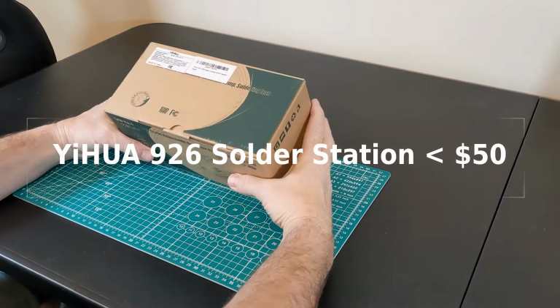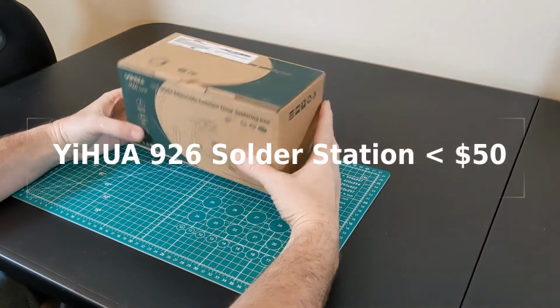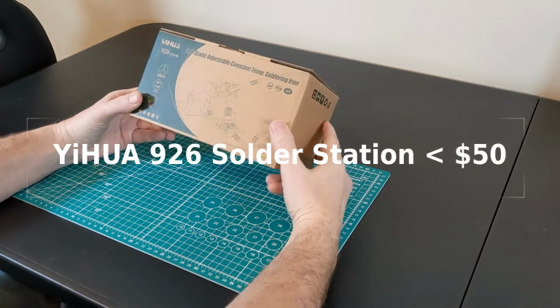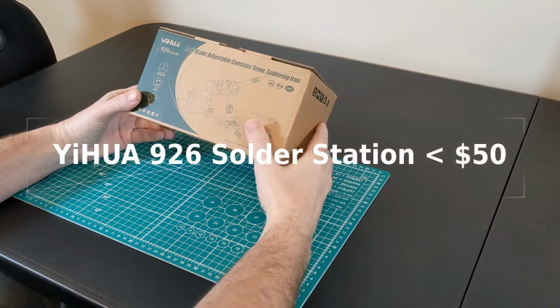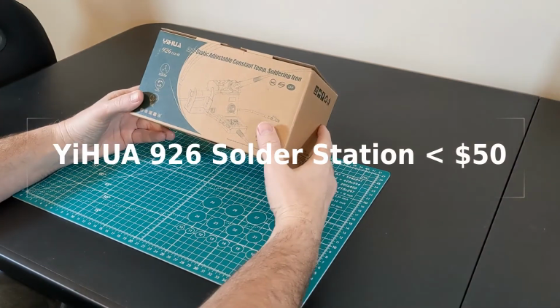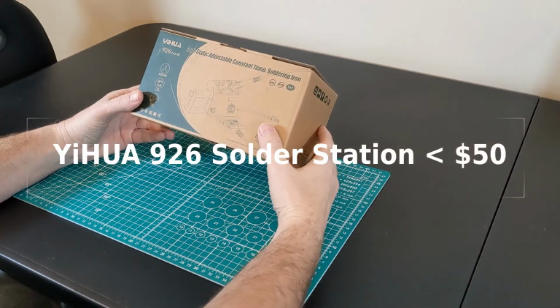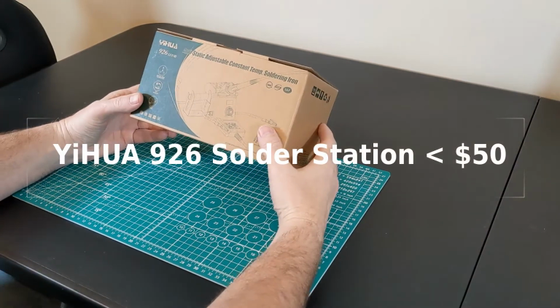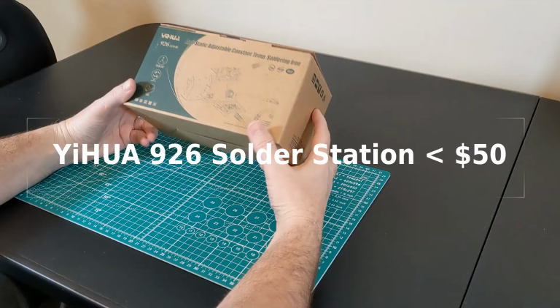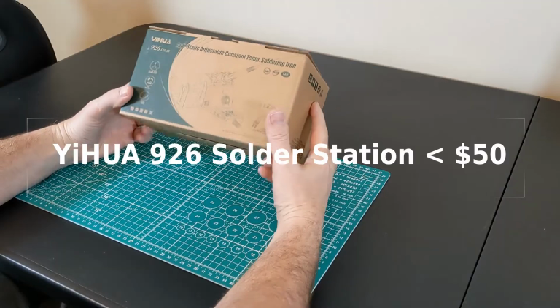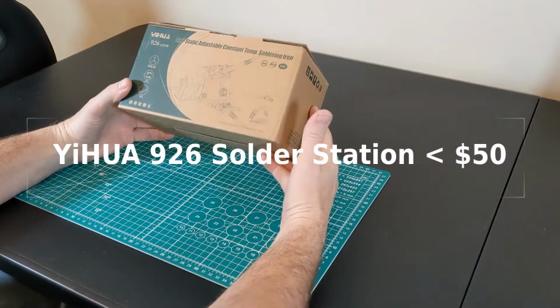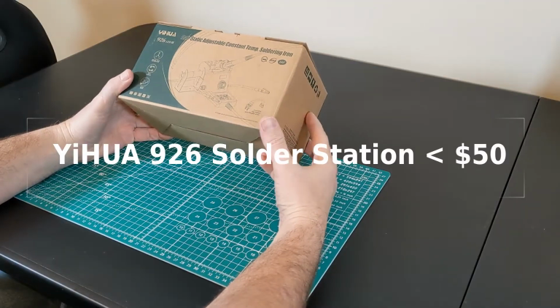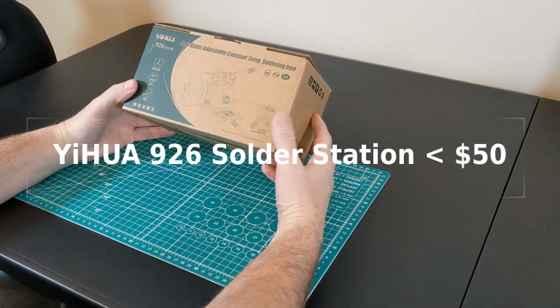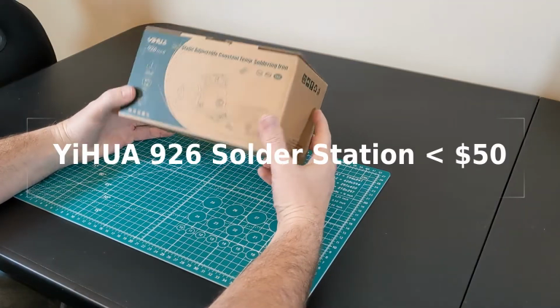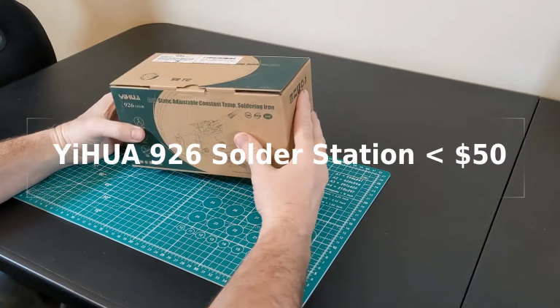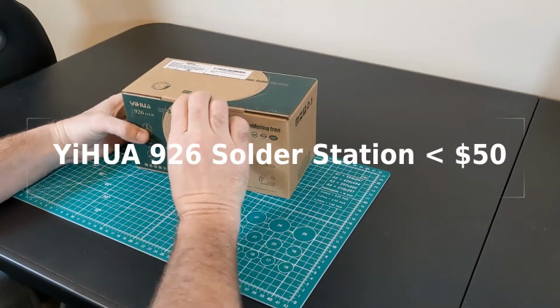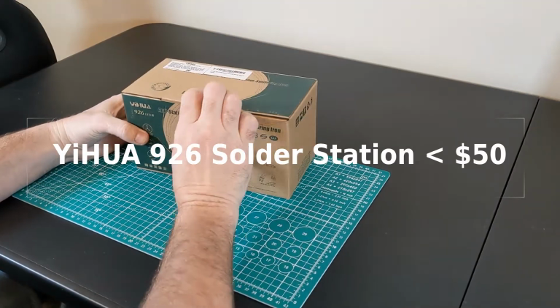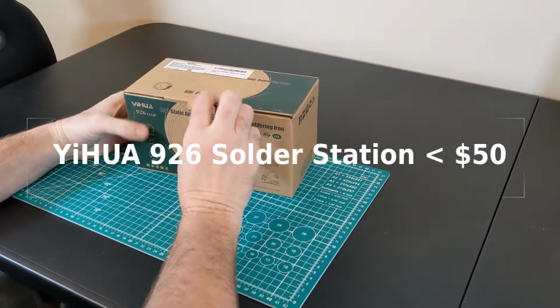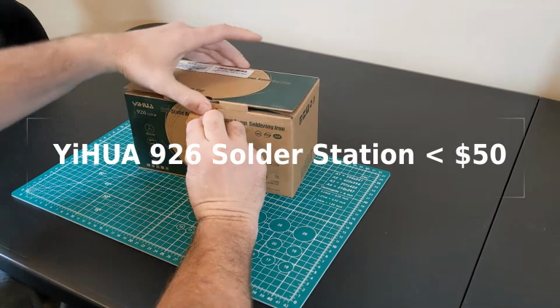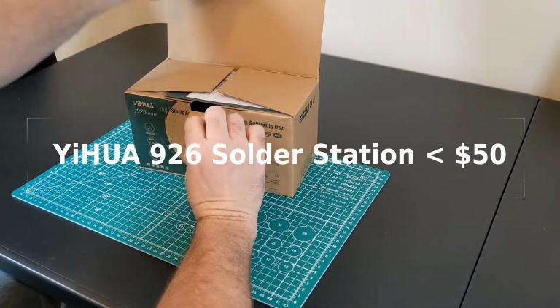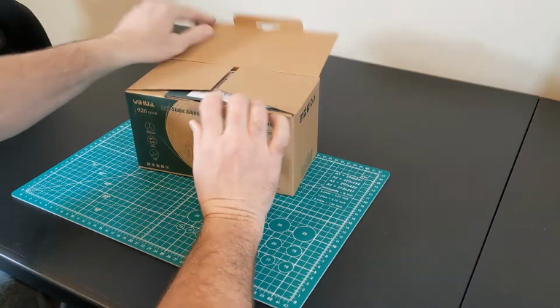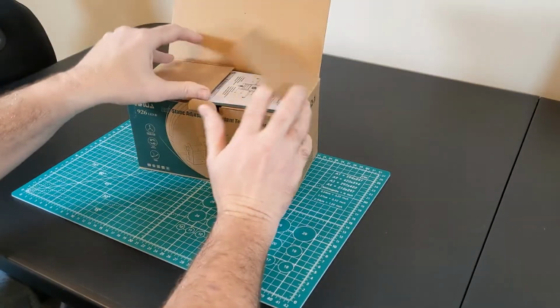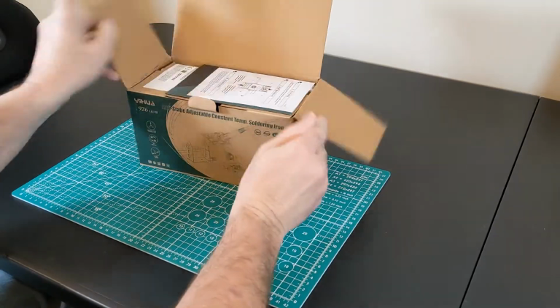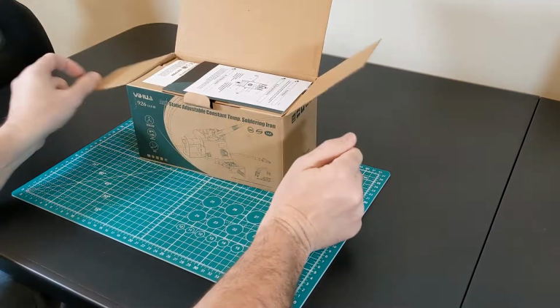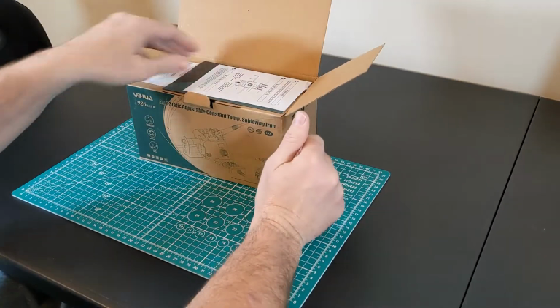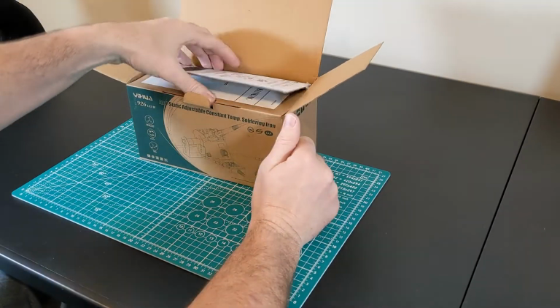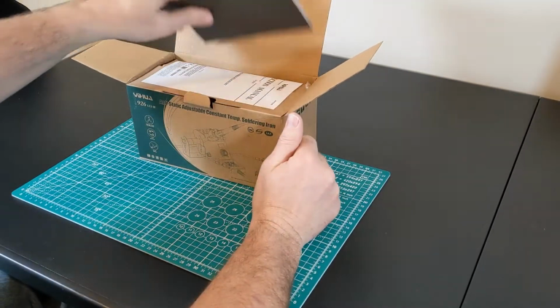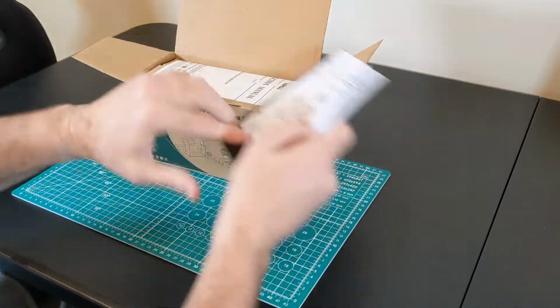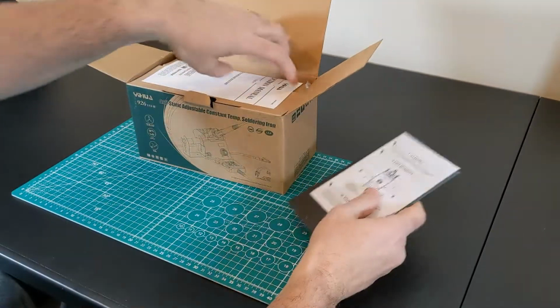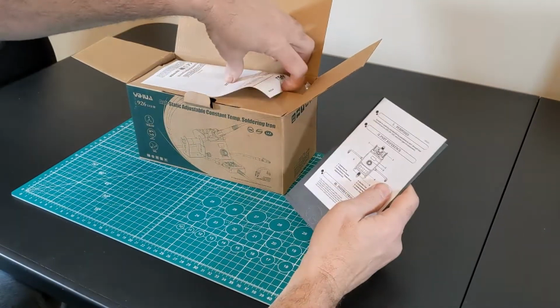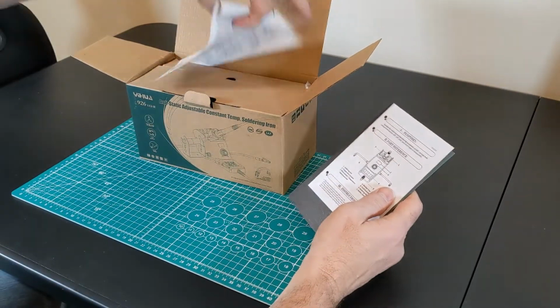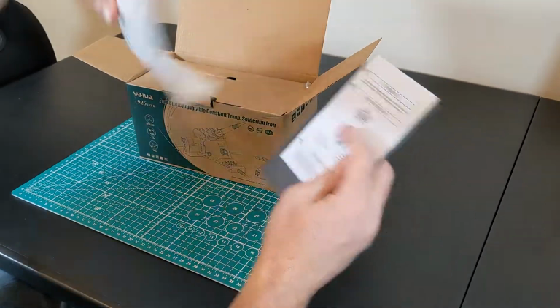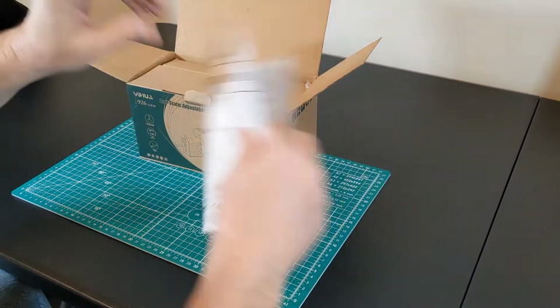This is my review of the Yiwa 926 soldering station with accessories. This is not a sponsored review — I actually bought this with my own money.